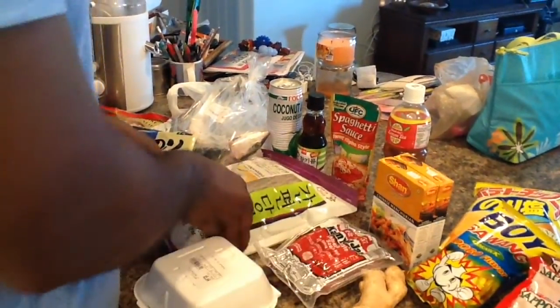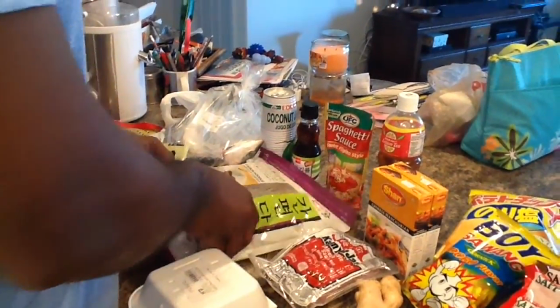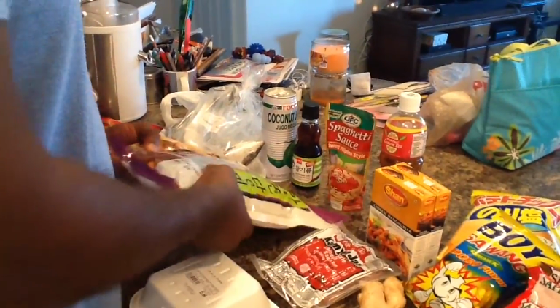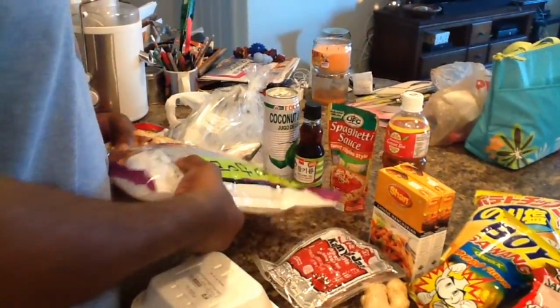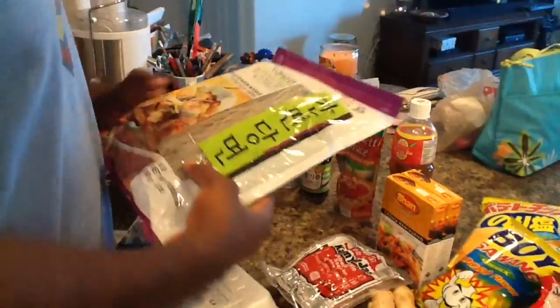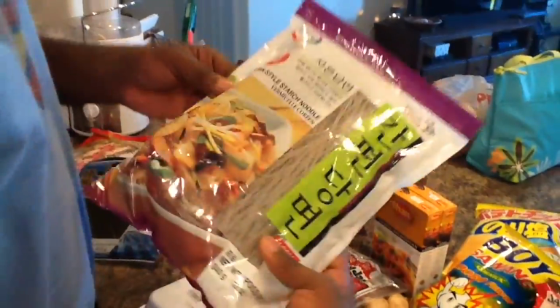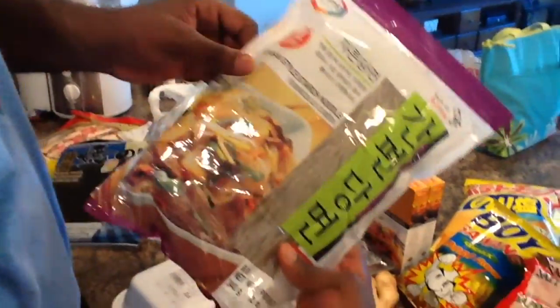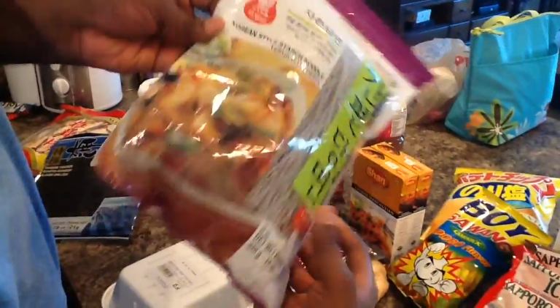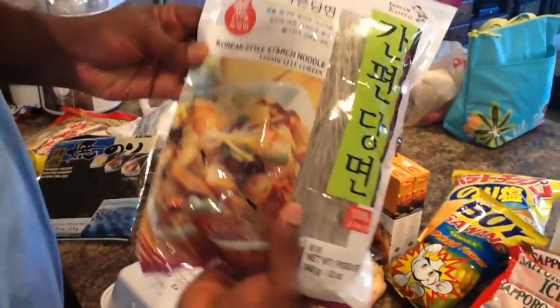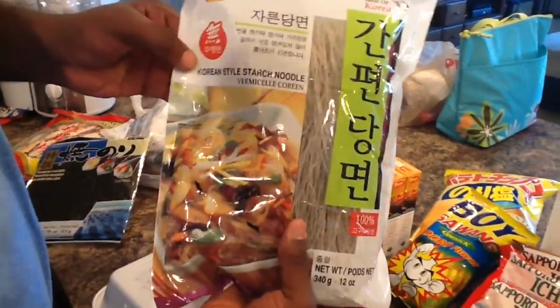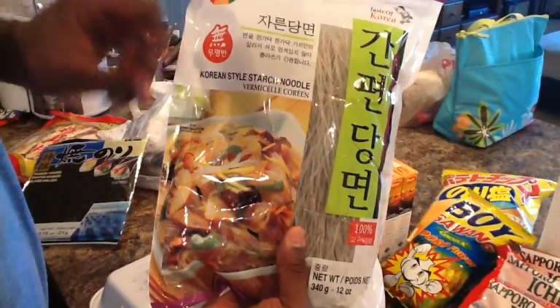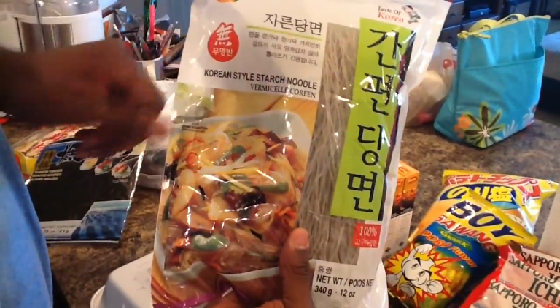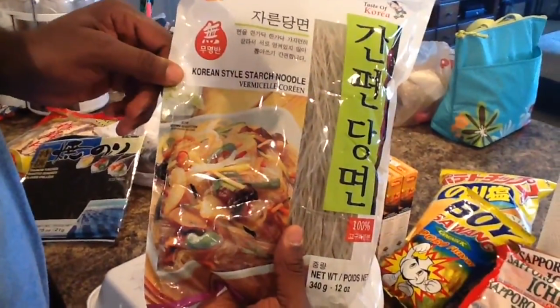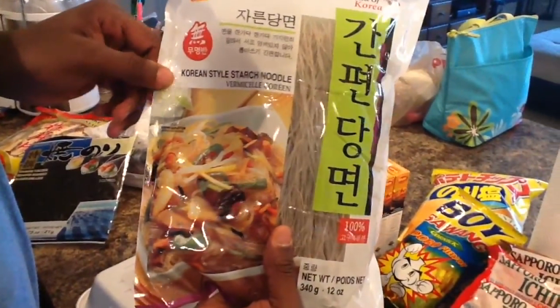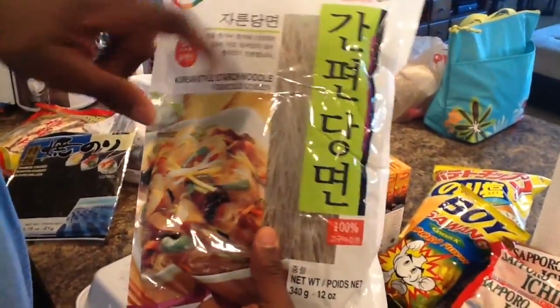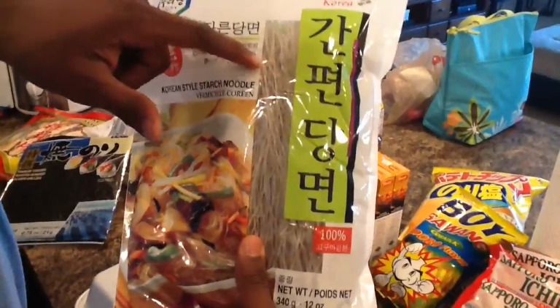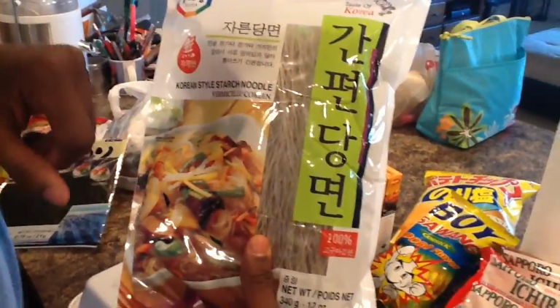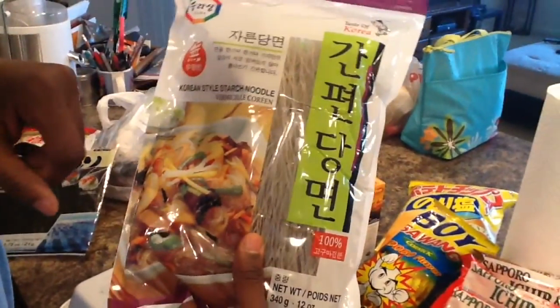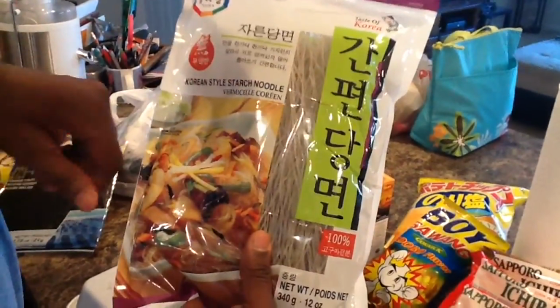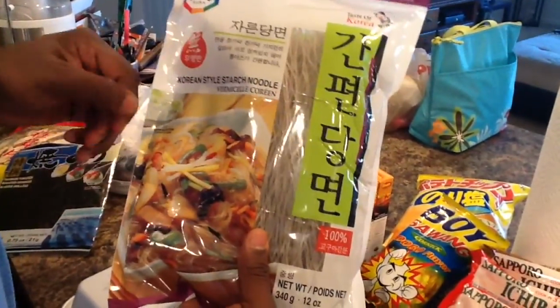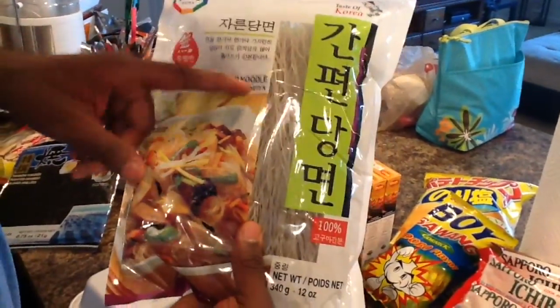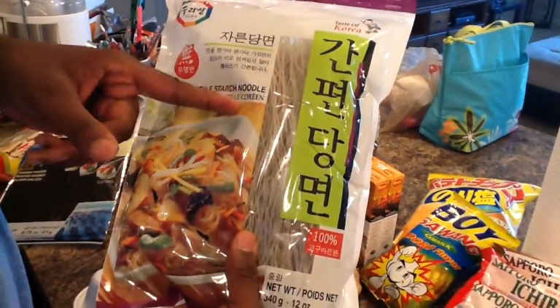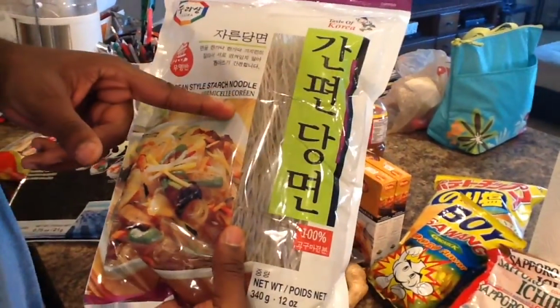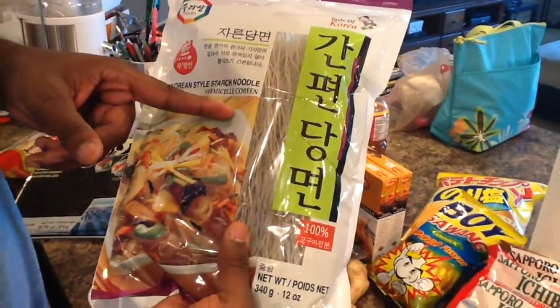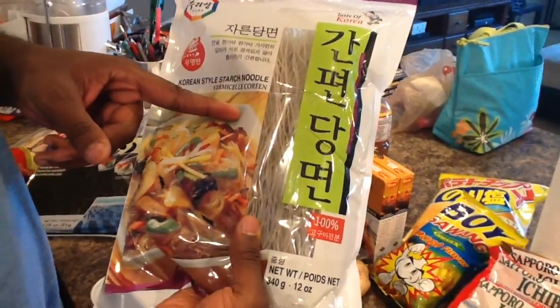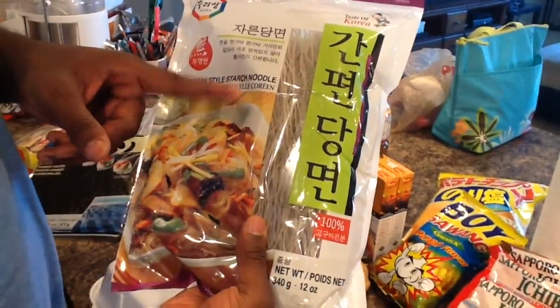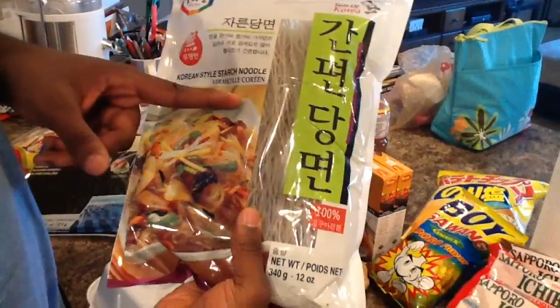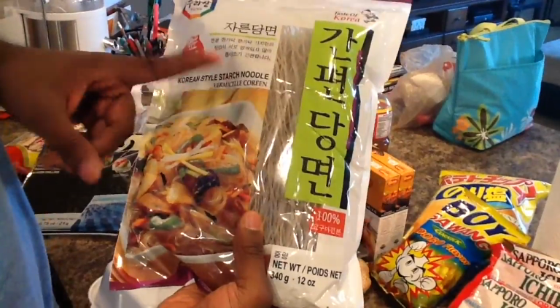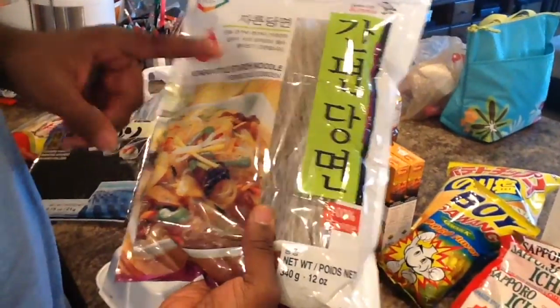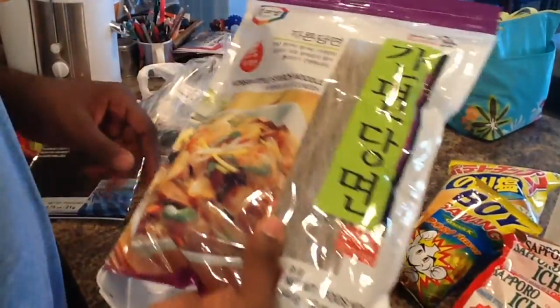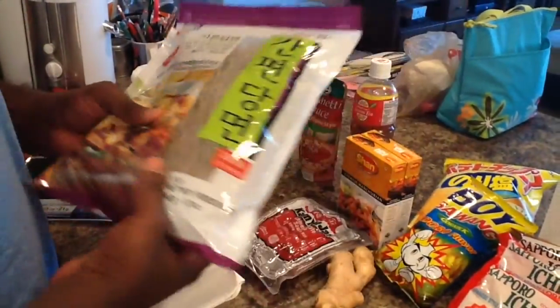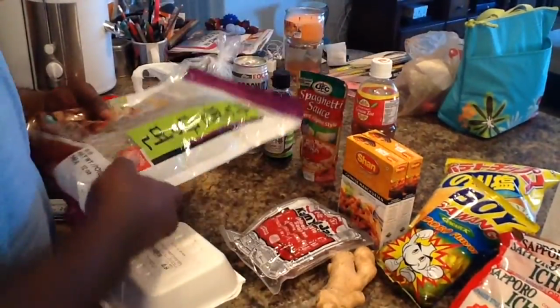We got some Korean style starch noodles, kind of like vermicelli — potato starch. These are very good. She used these before in chop chai, and that was very good. I don't know if y'all remember that one.